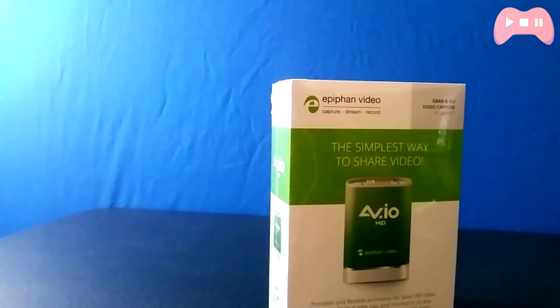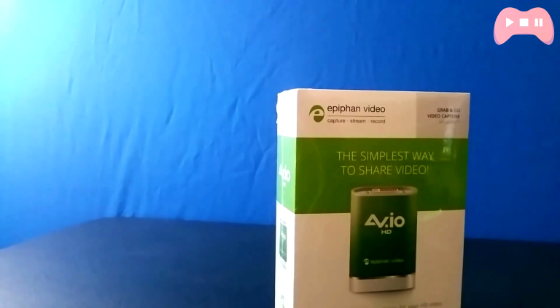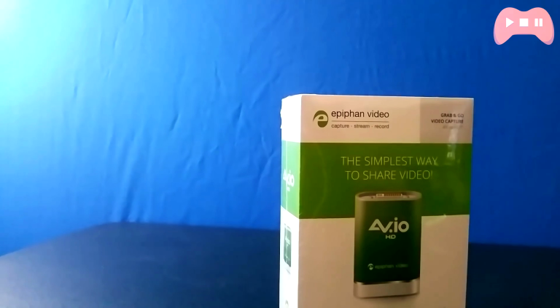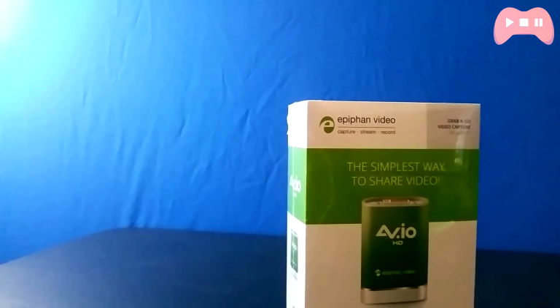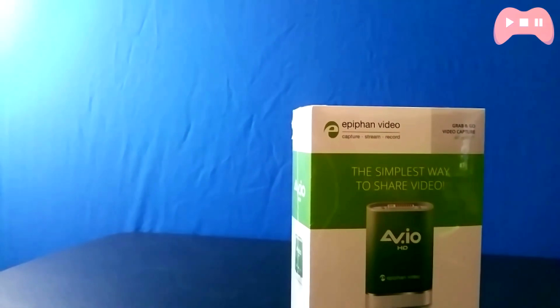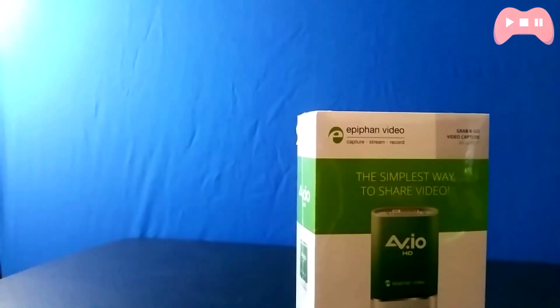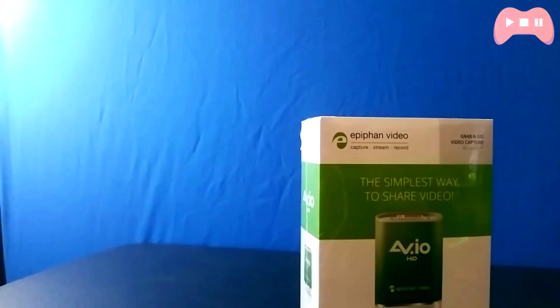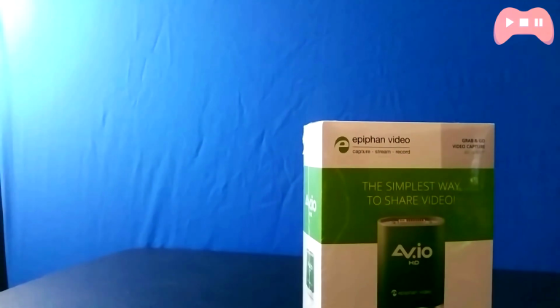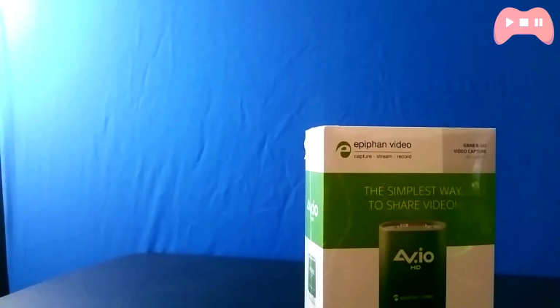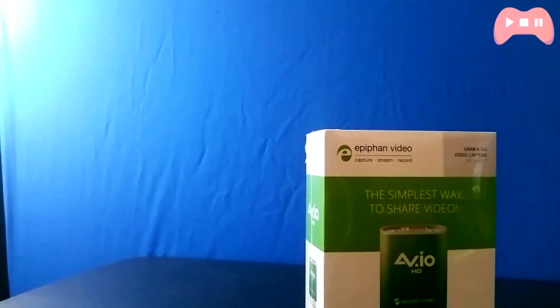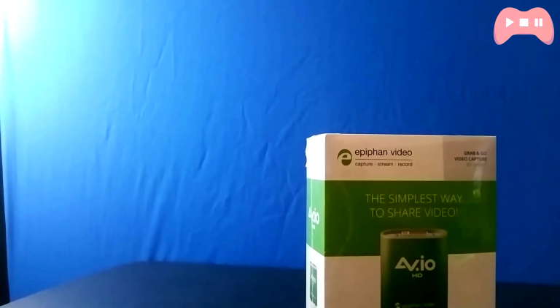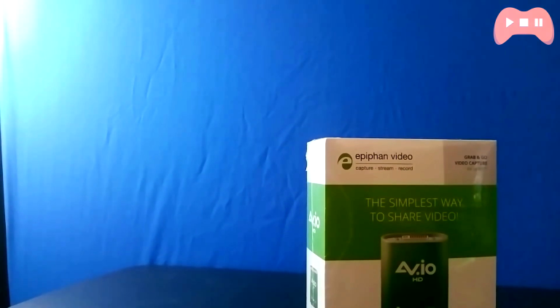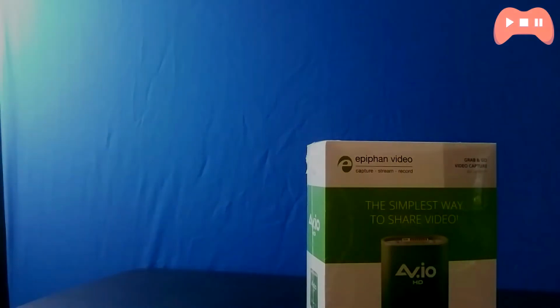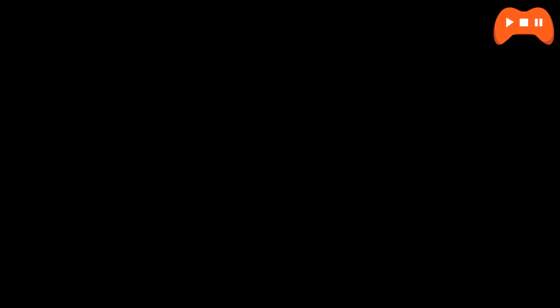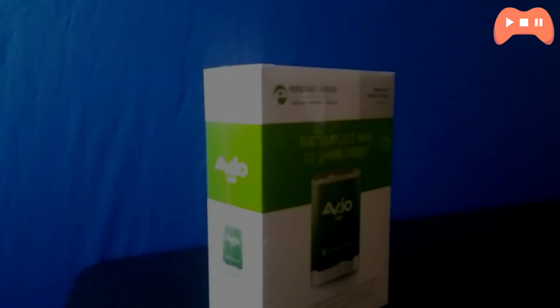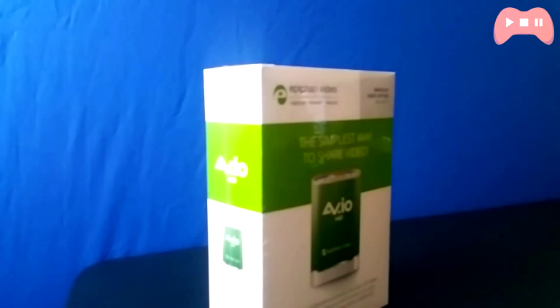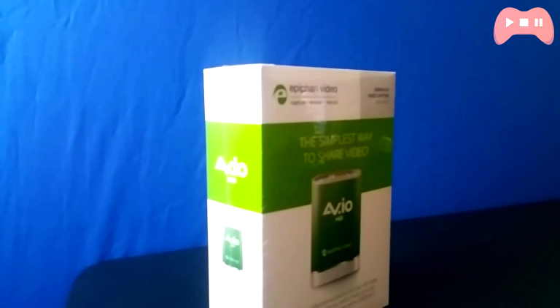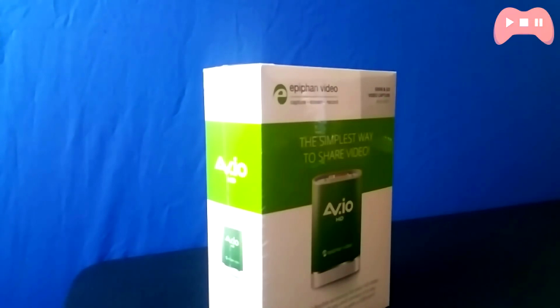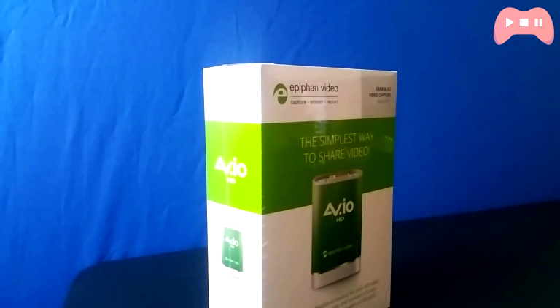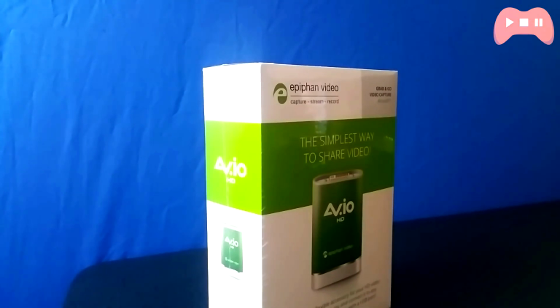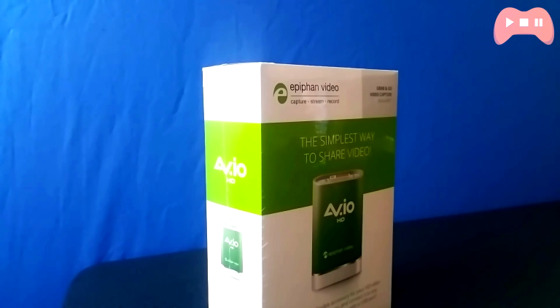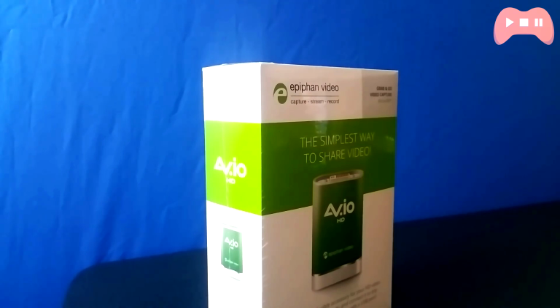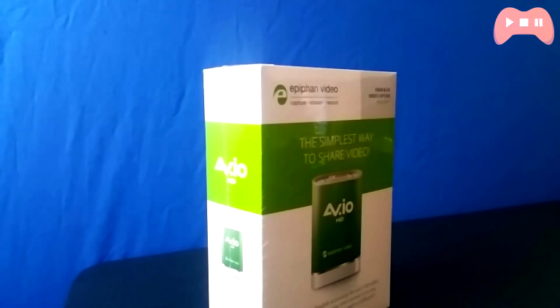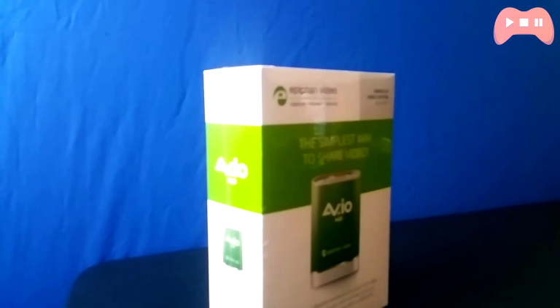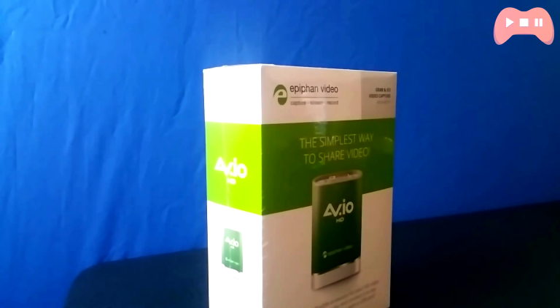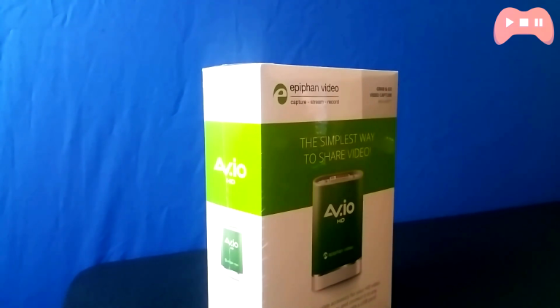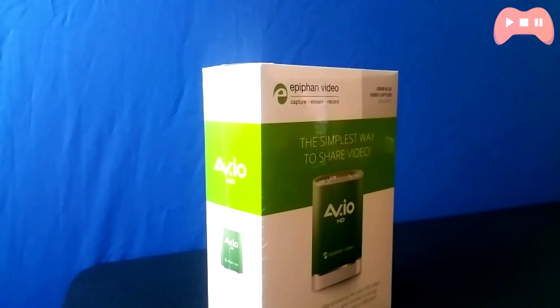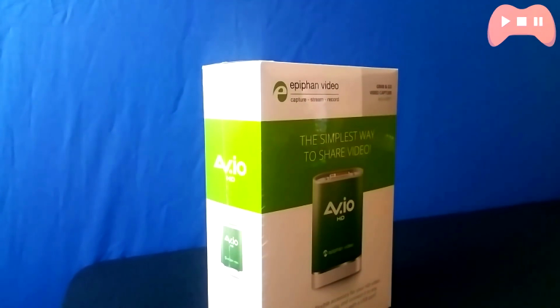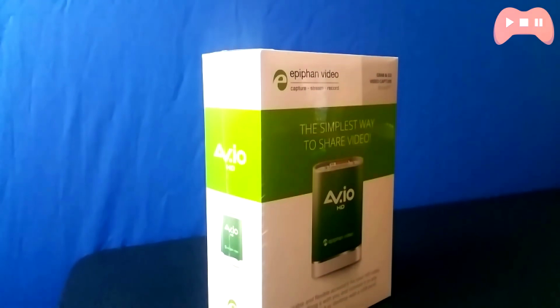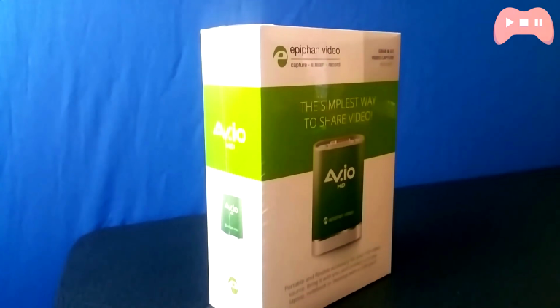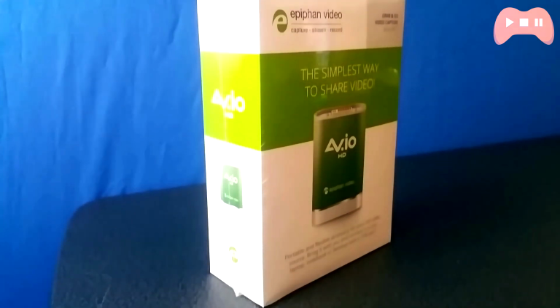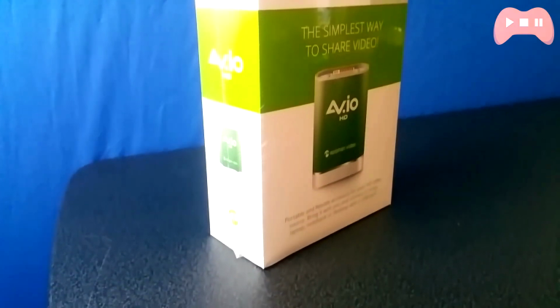With that out of the way, in this video I'll be unboxing it, taking a look at its features and also giving my overall impressions of it, as well as how it's been holding up for my use. Anyway, a lot to cover, so sit back and enjoy.